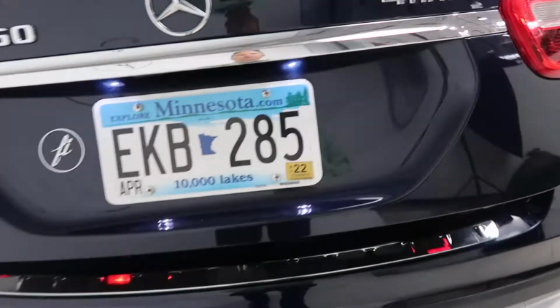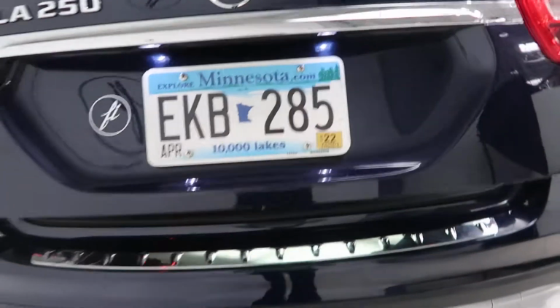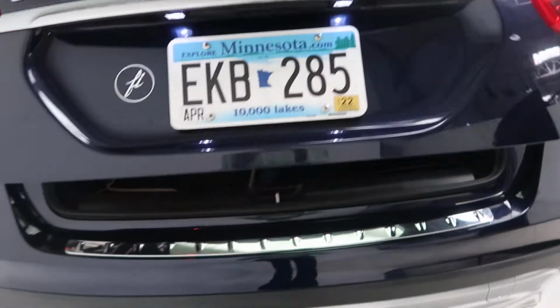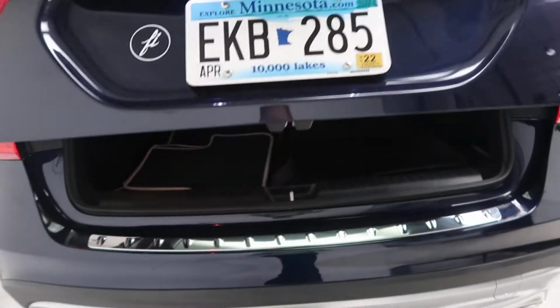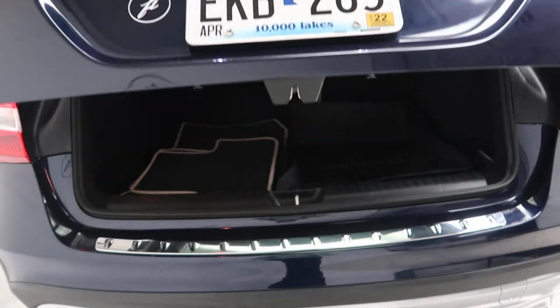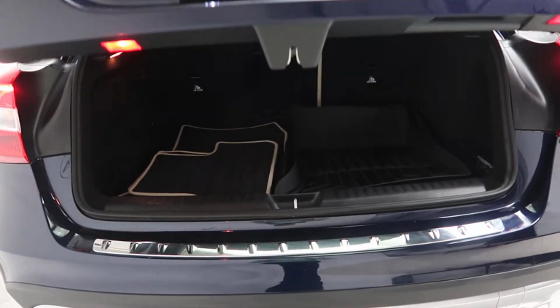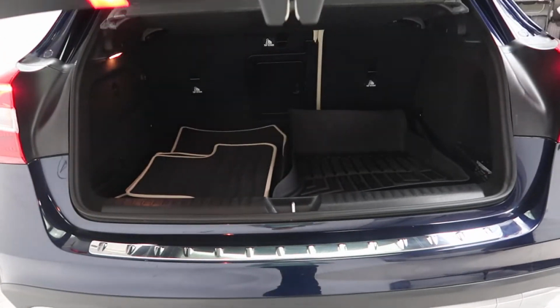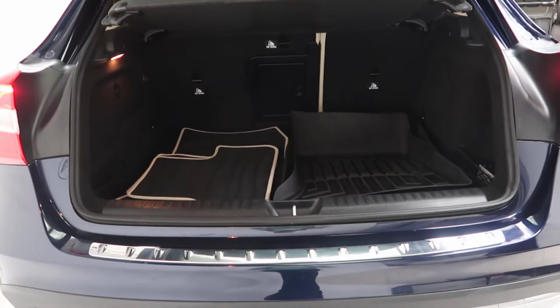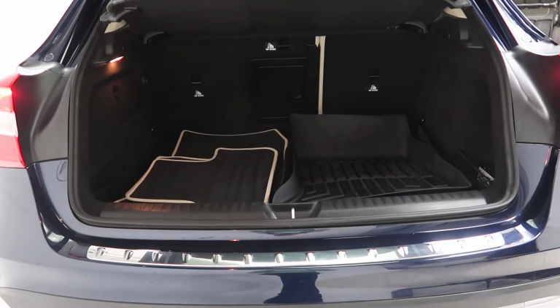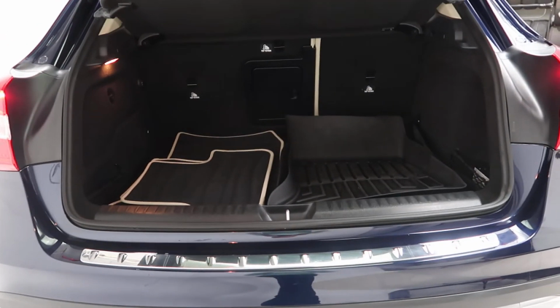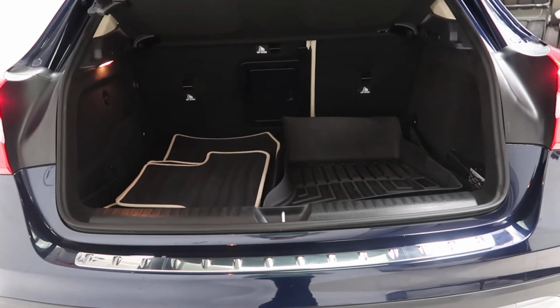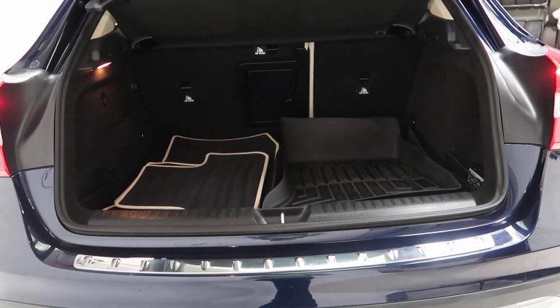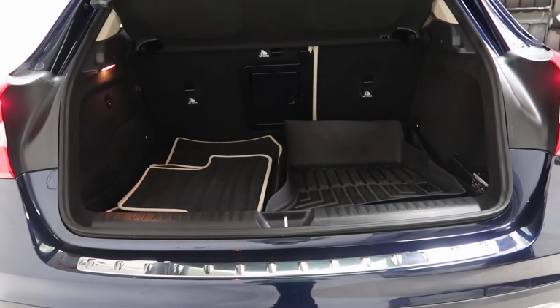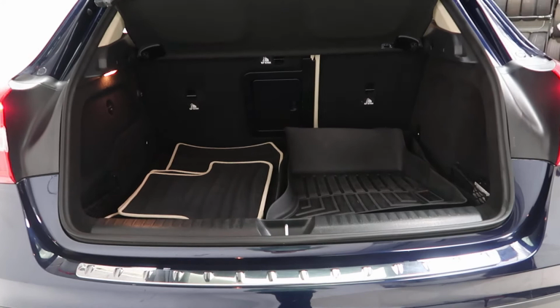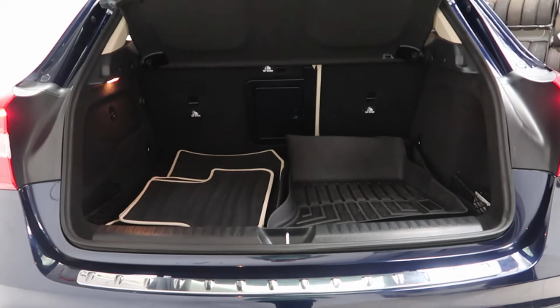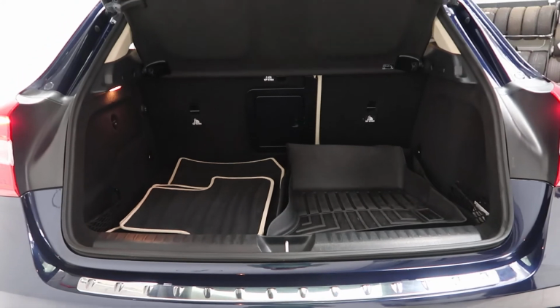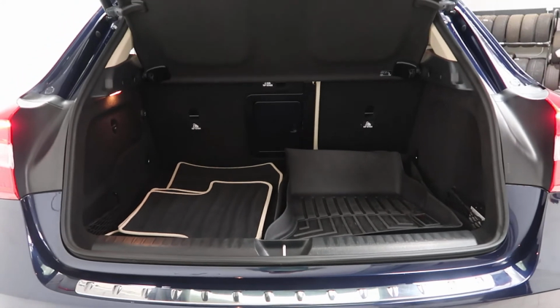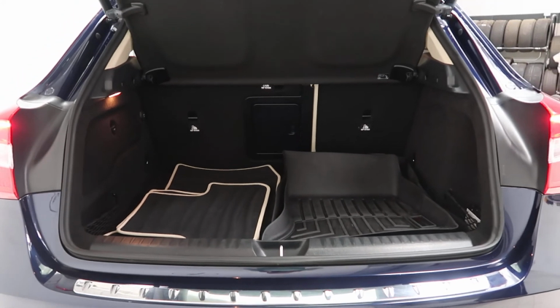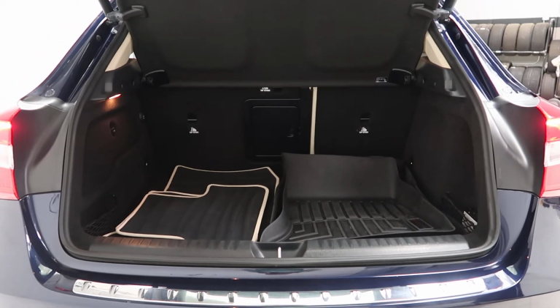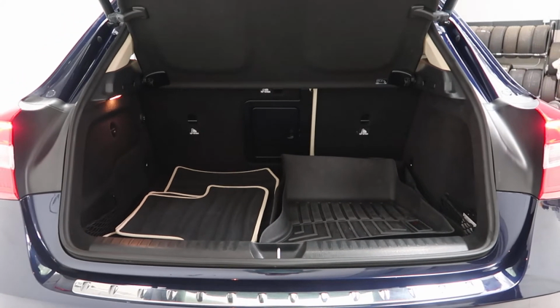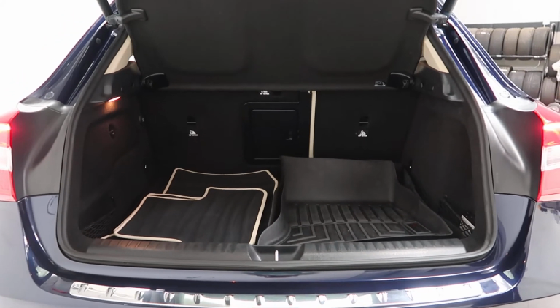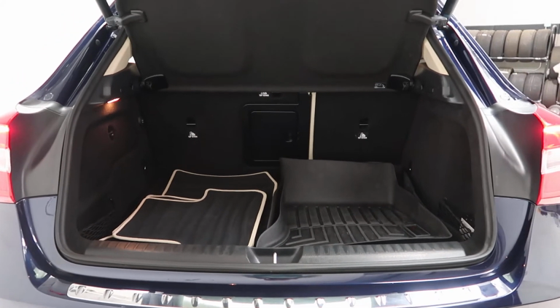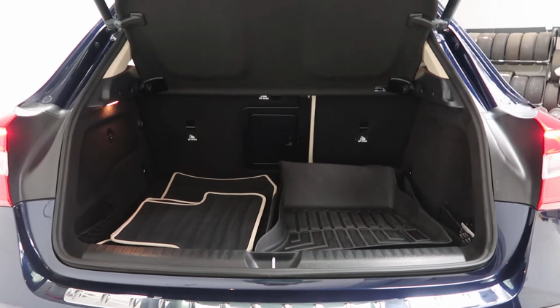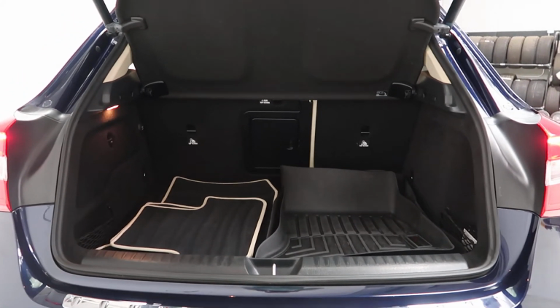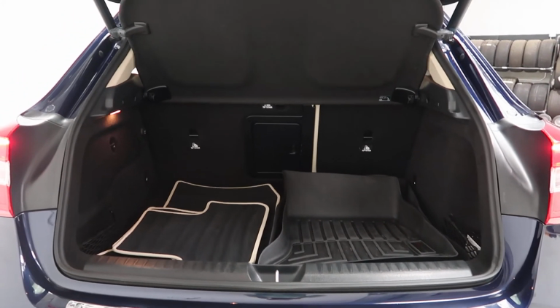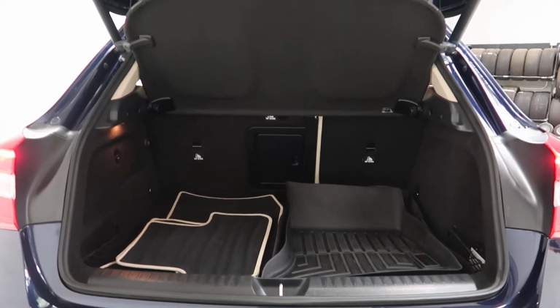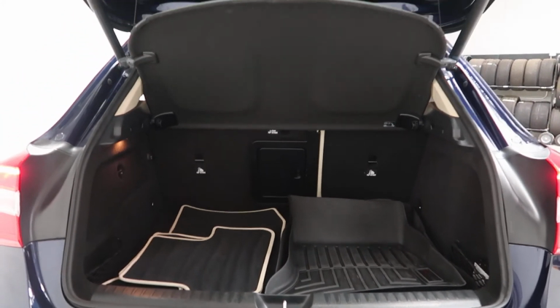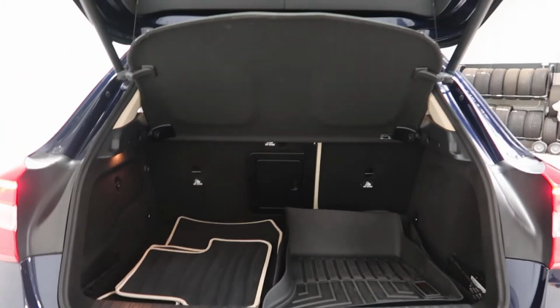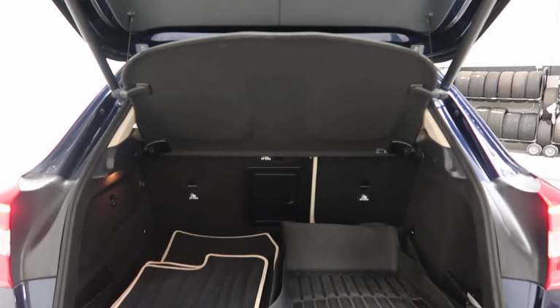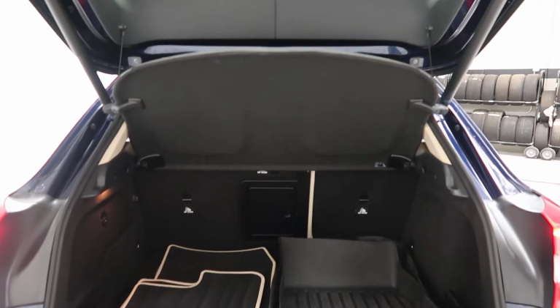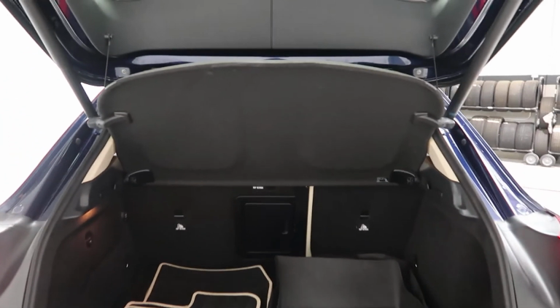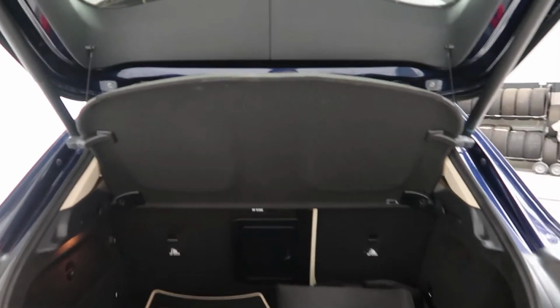Power liftgate. Clean set of all-season and regular floor mats. 60-40 fold-down rear seats. Cargo cover.